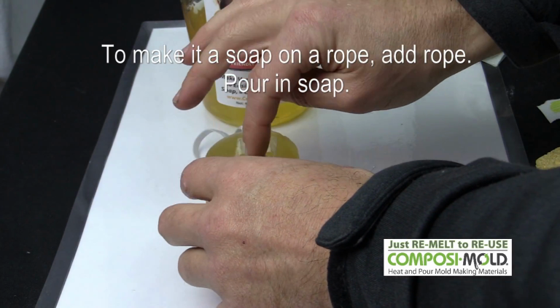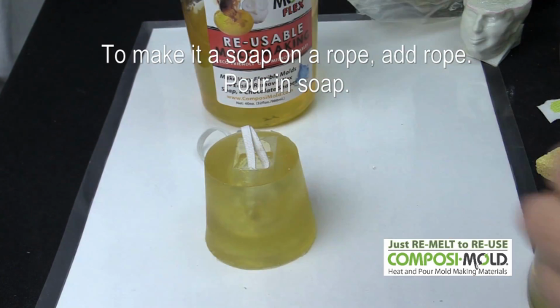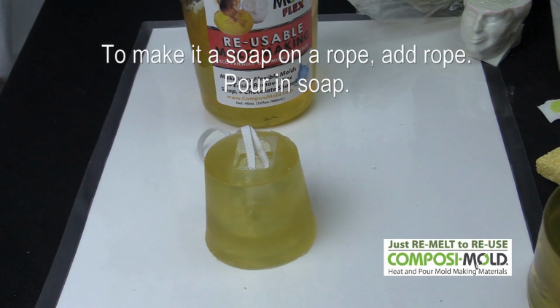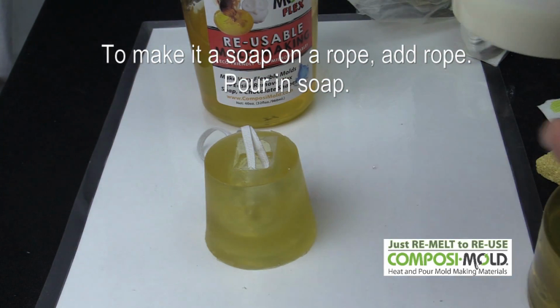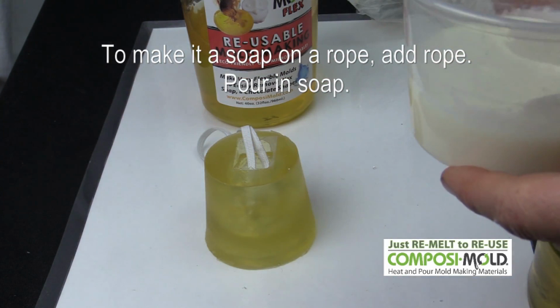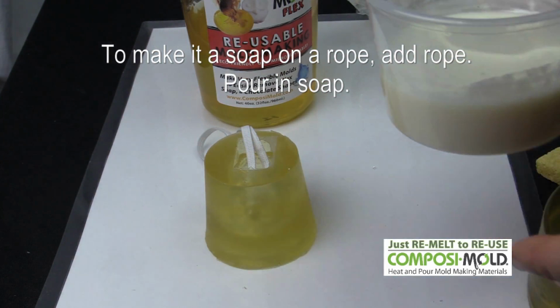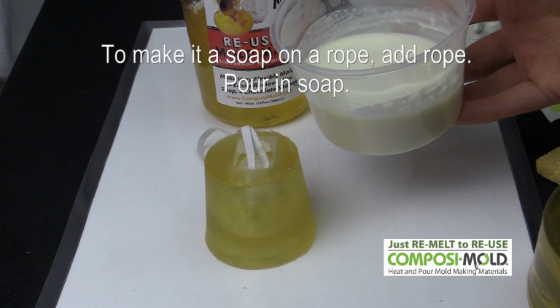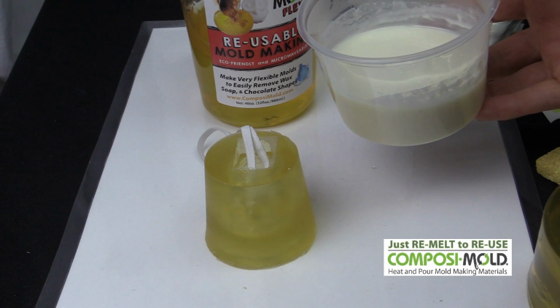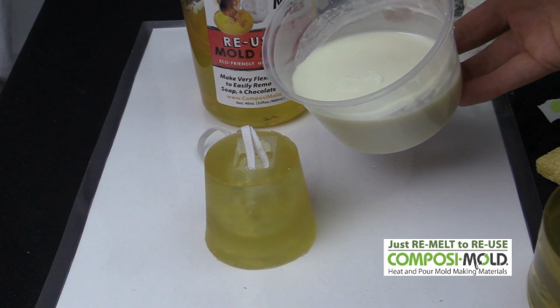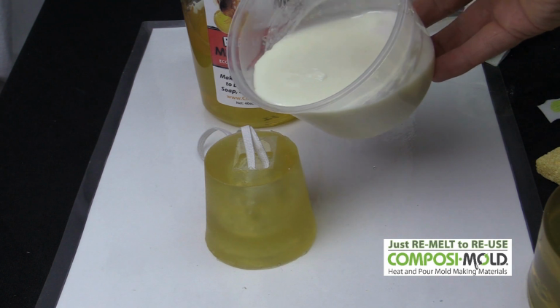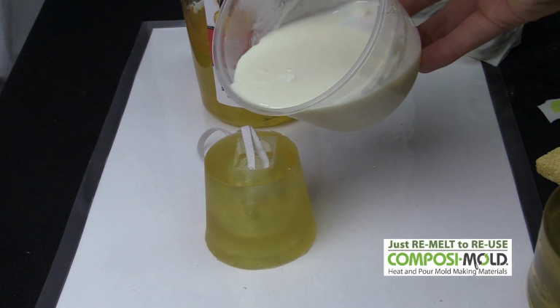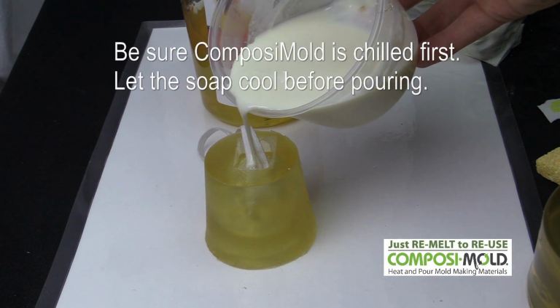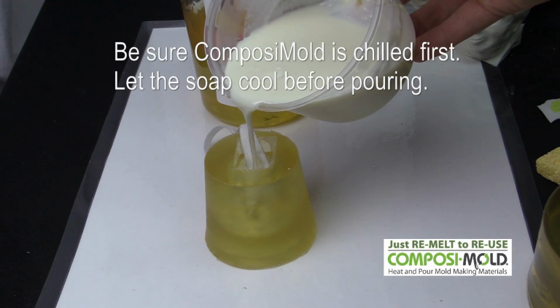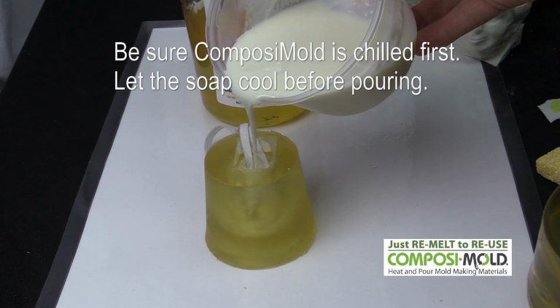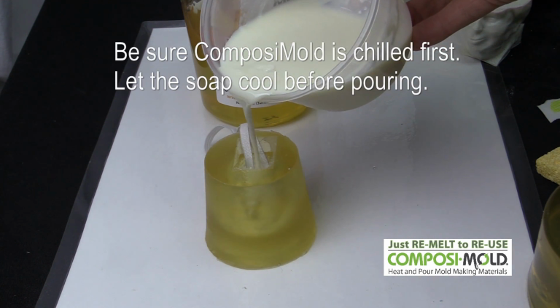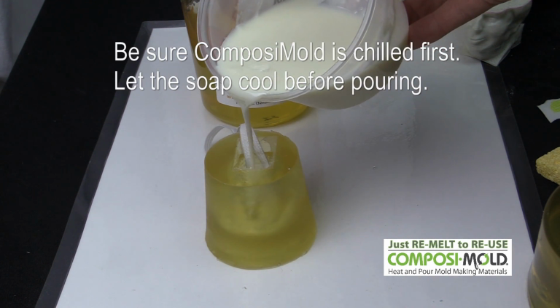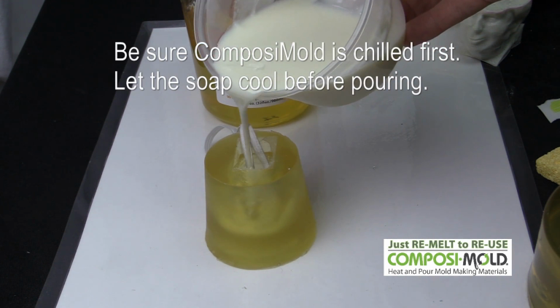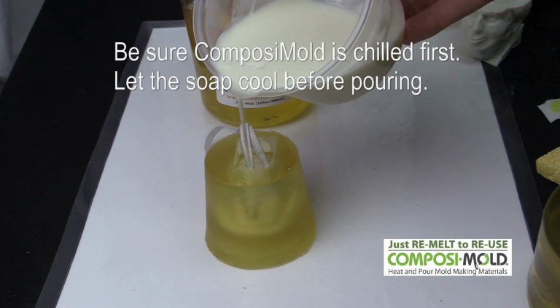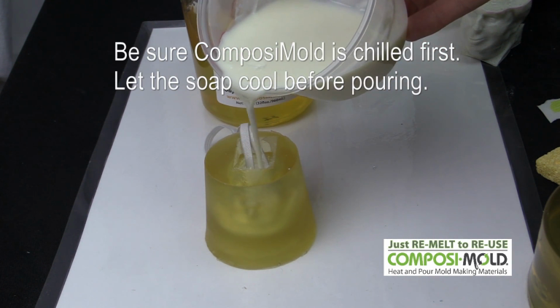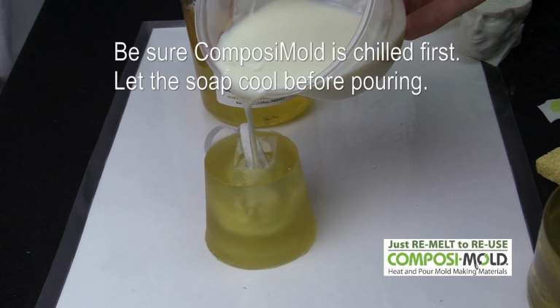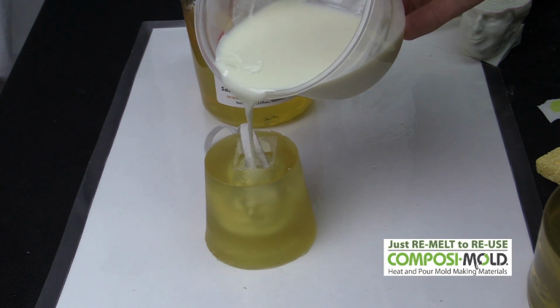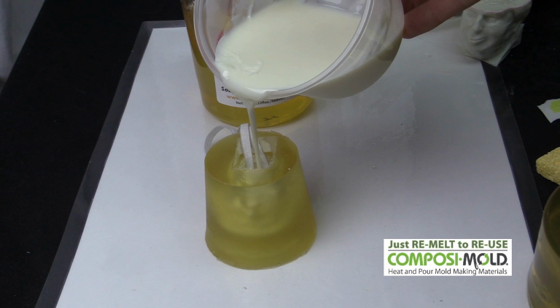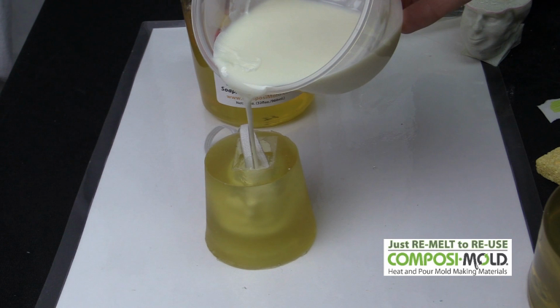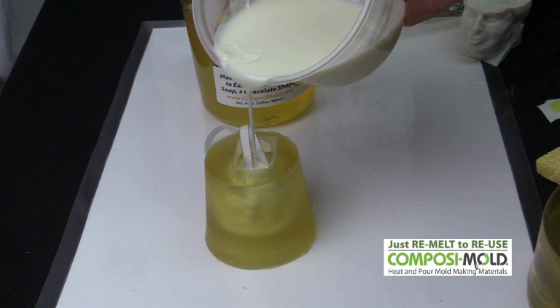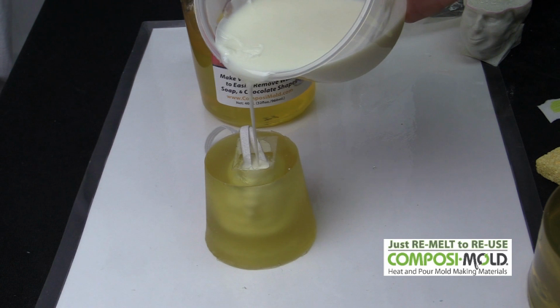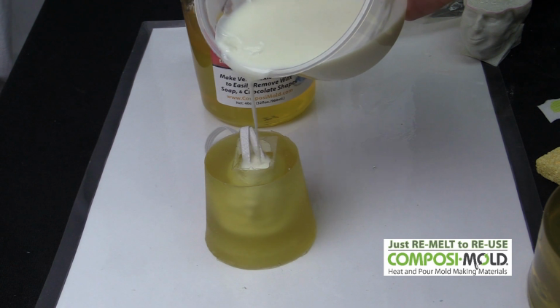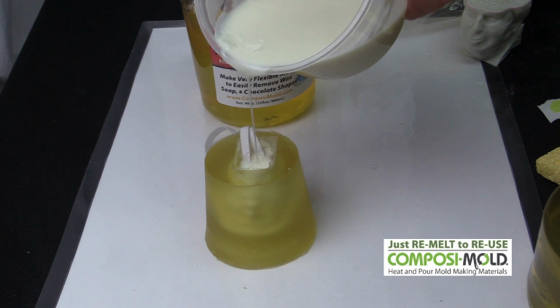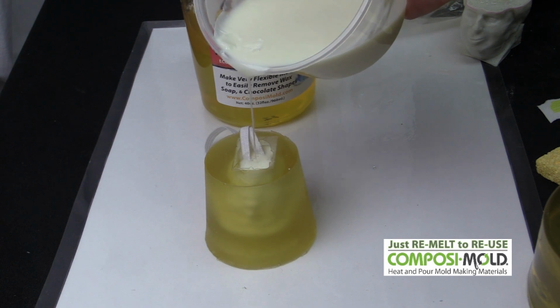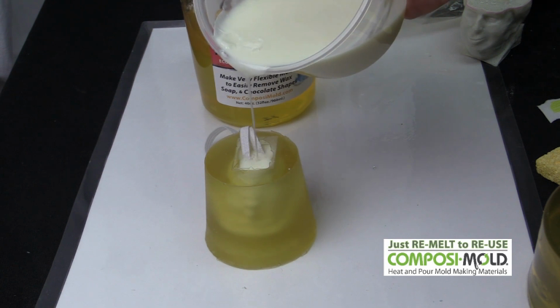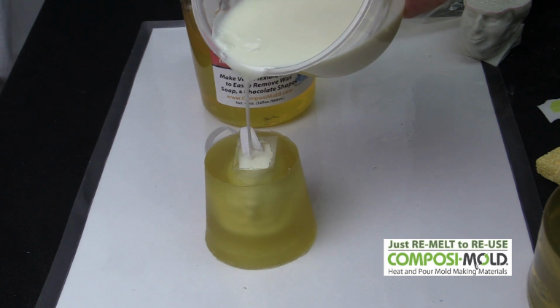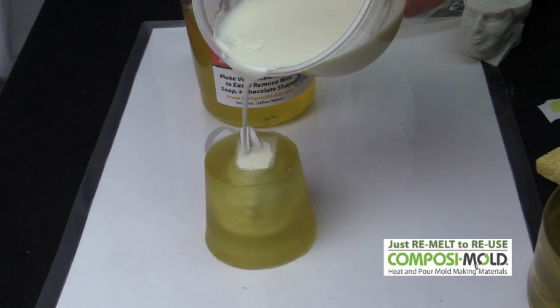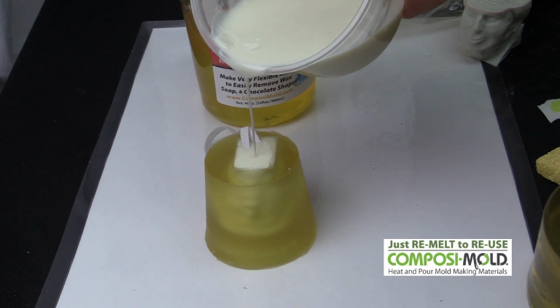In this project we are making a soap on a rope, so a piece of rope is placed into the mold. The soap is melted in the microwave and then poured into the chilled composite mold.